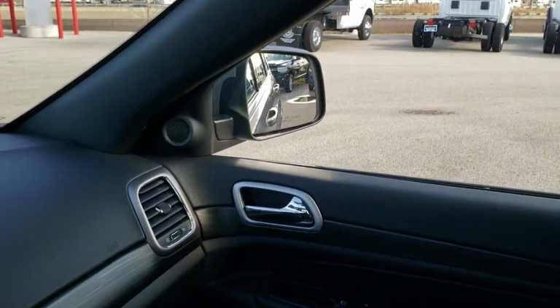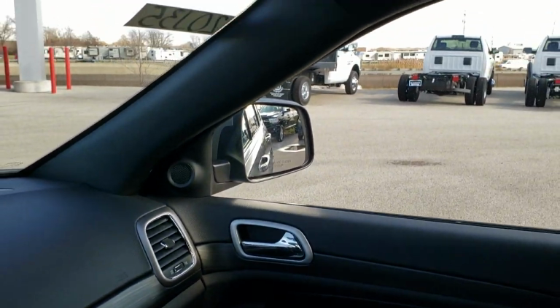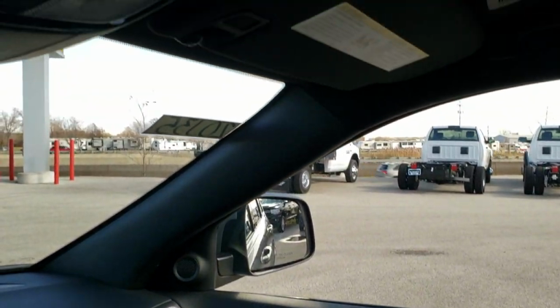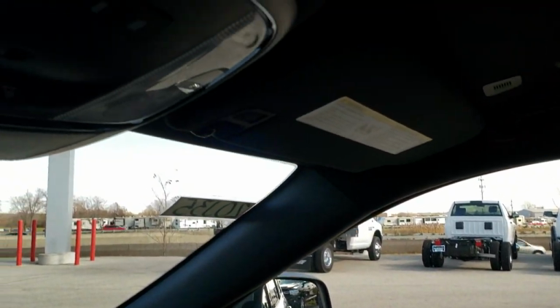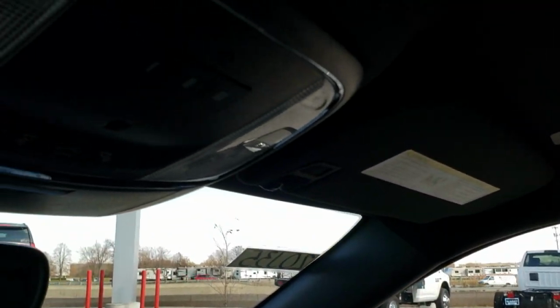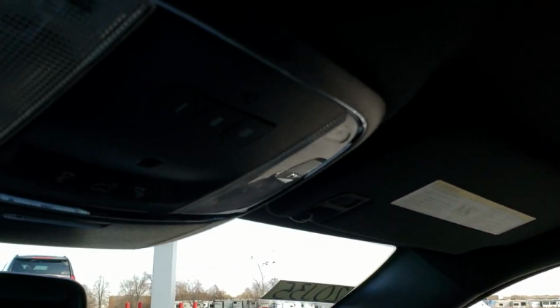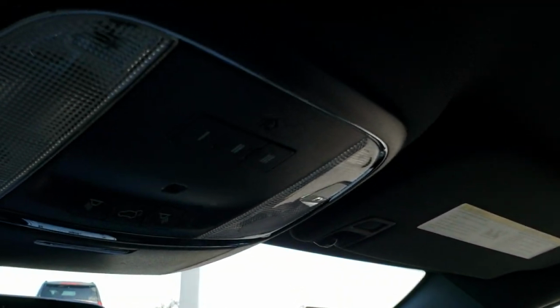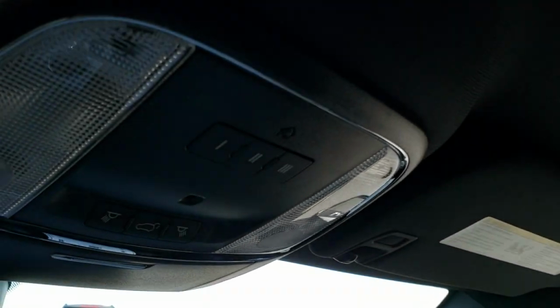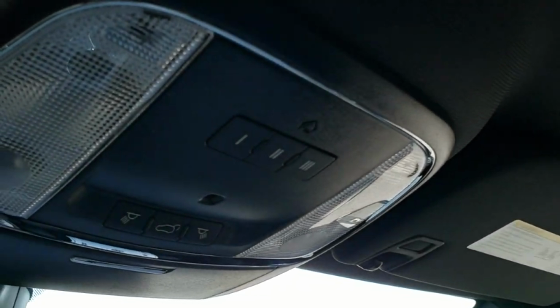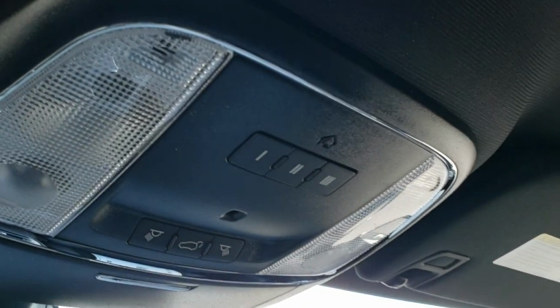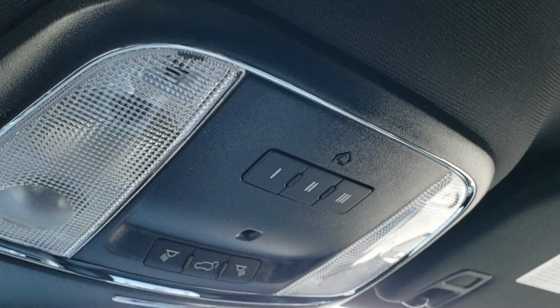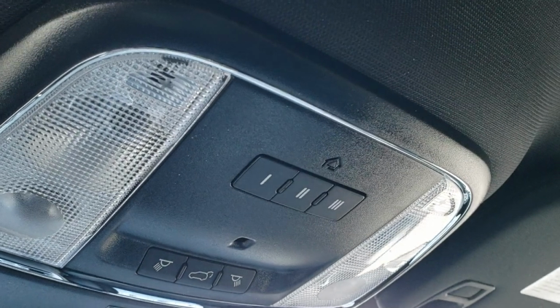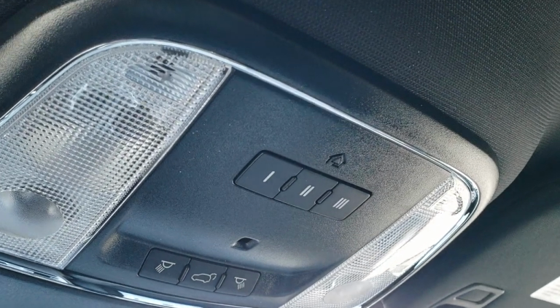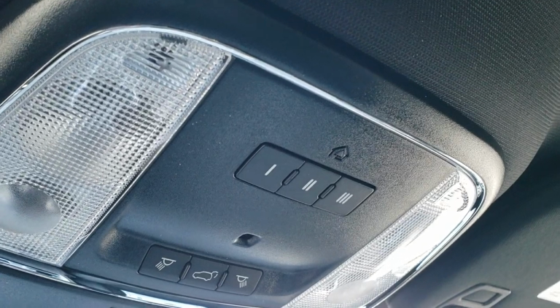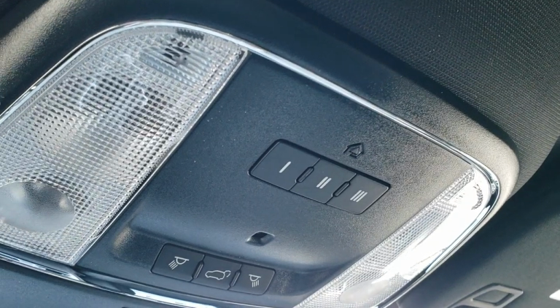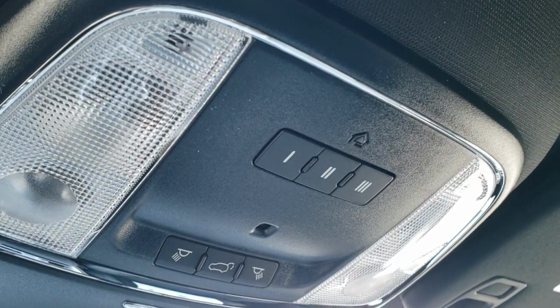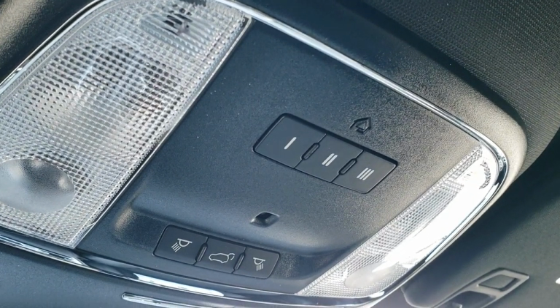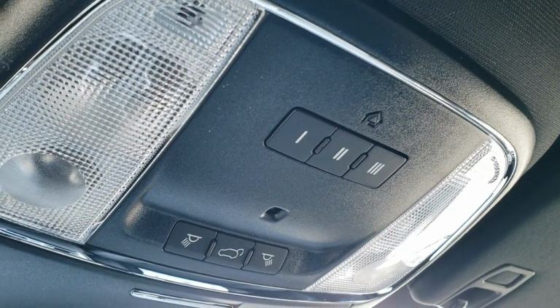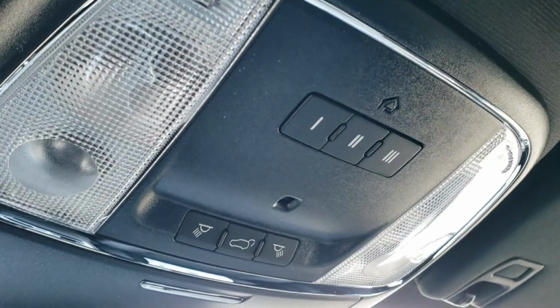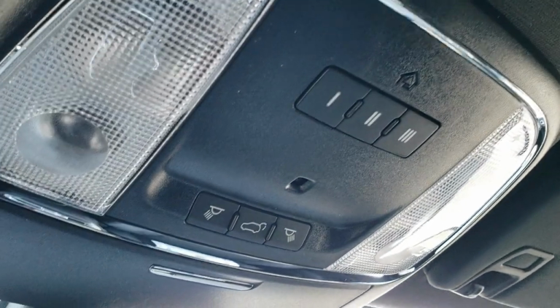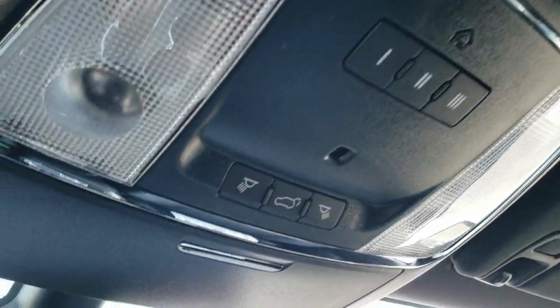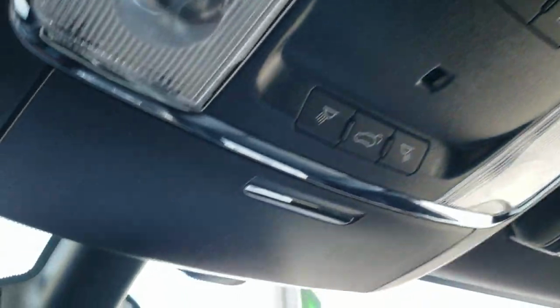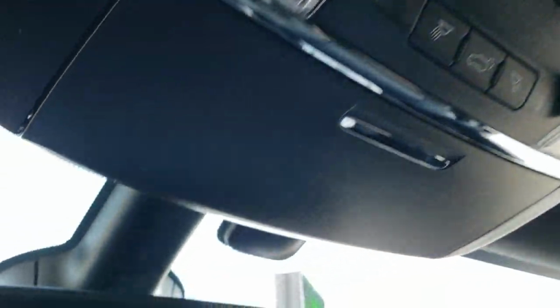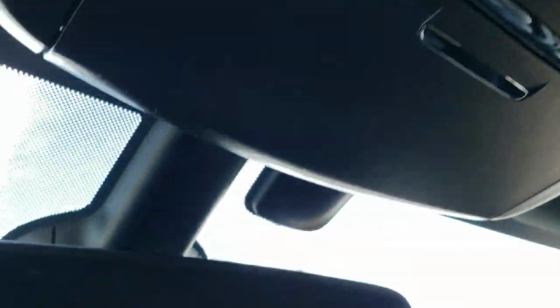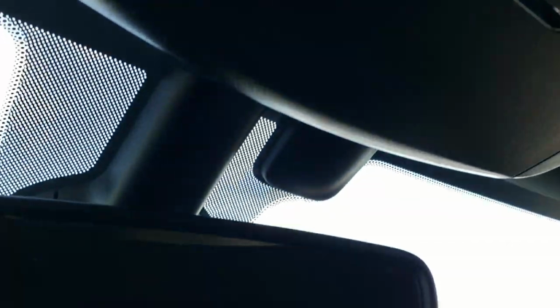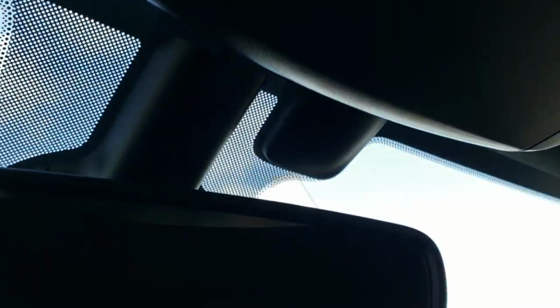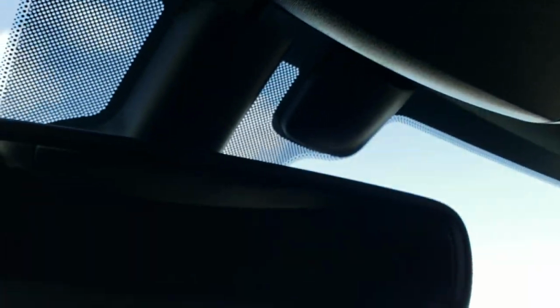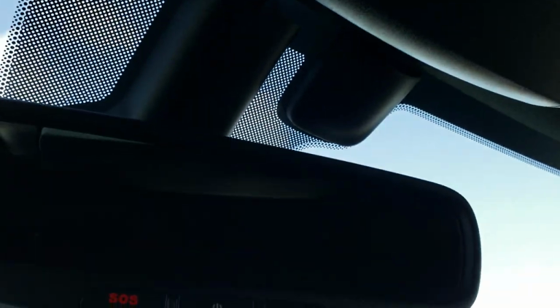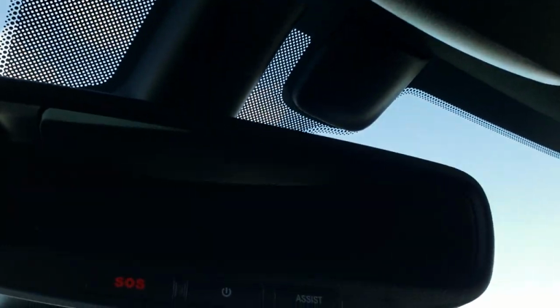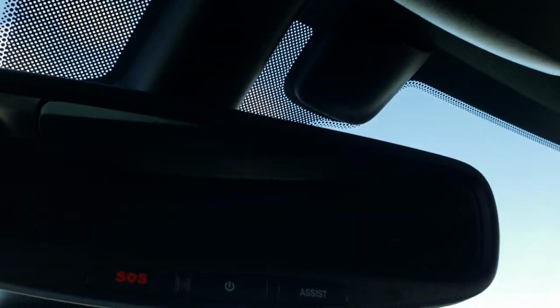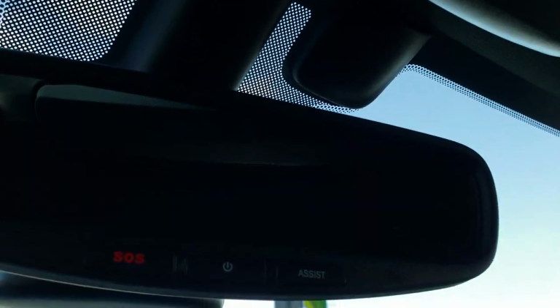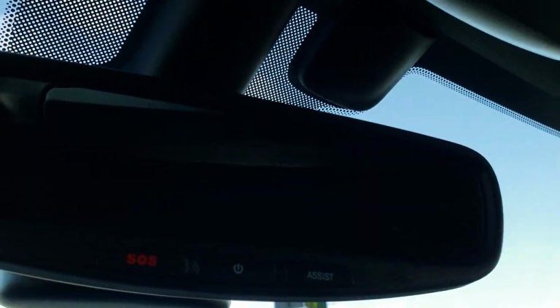And finally, up here you have your map lights, your HomeLink buttons, and SOS and Assist in the rear view mirror.